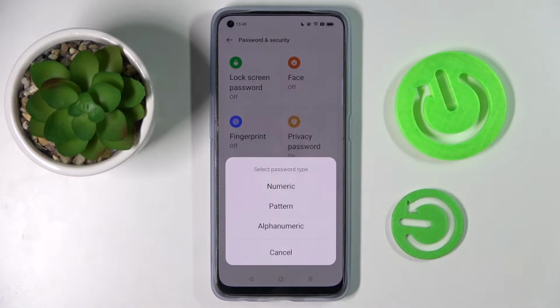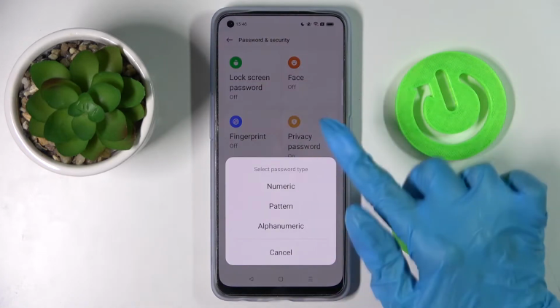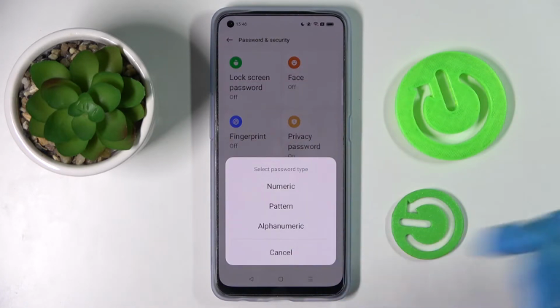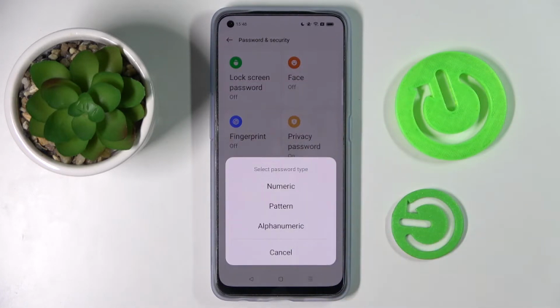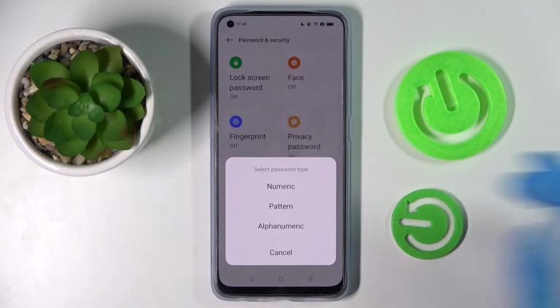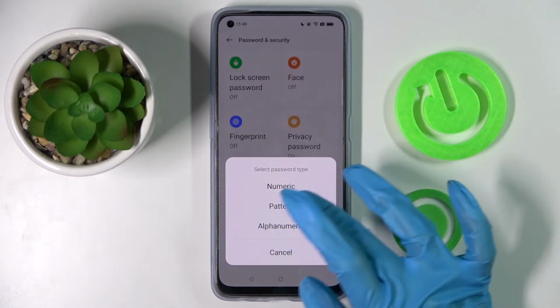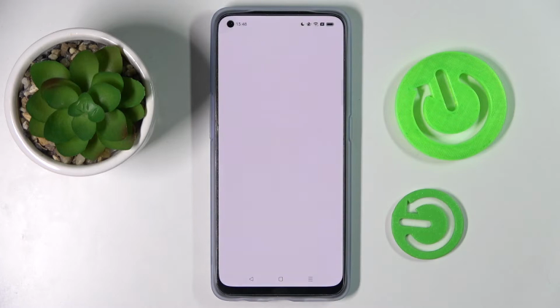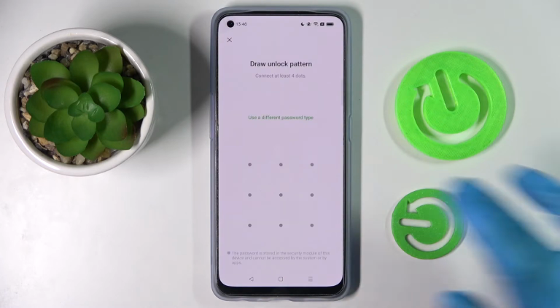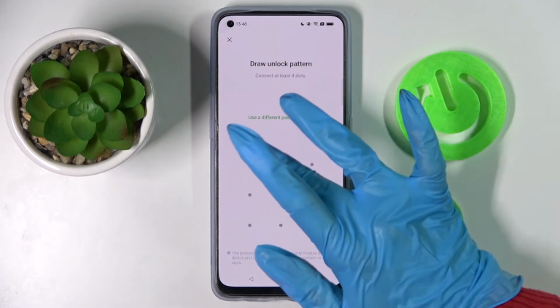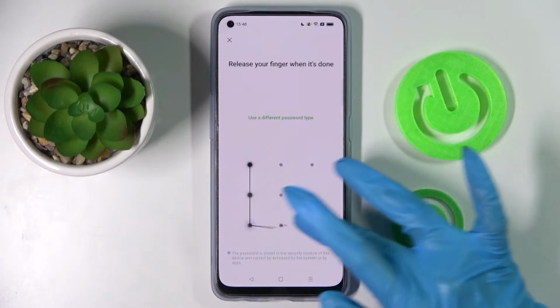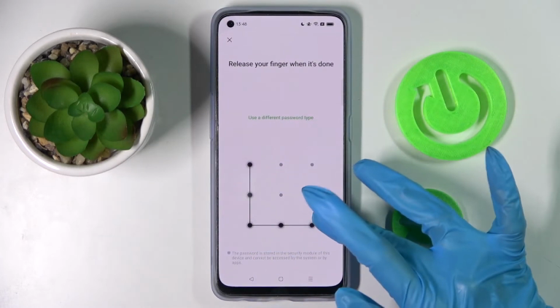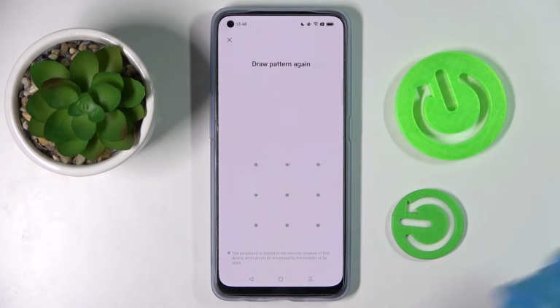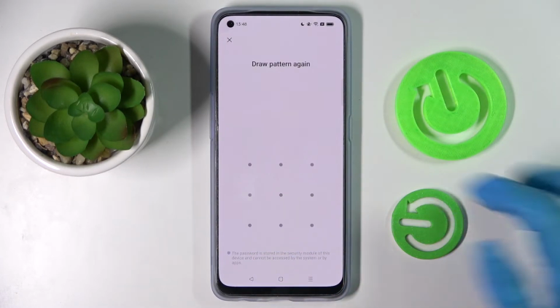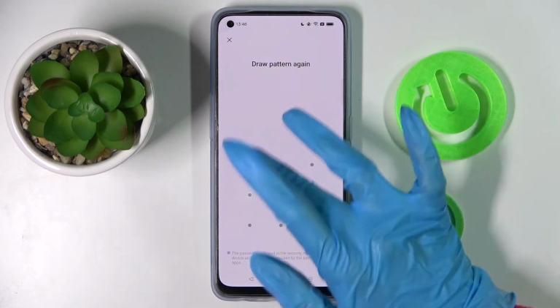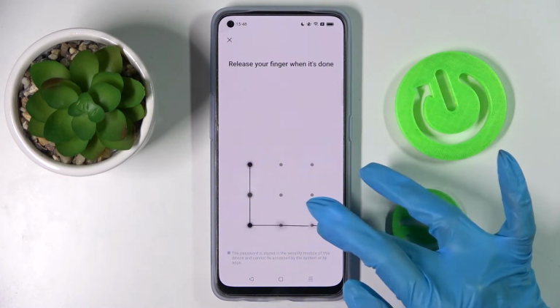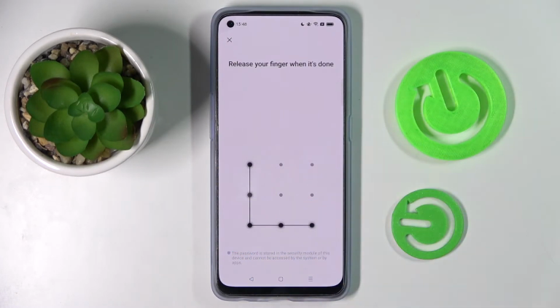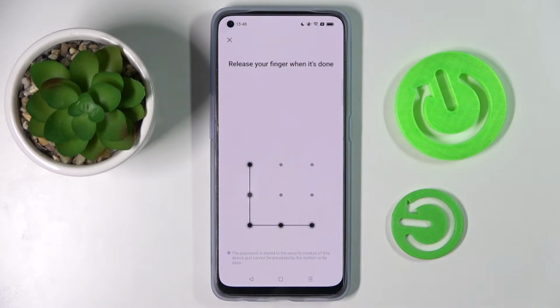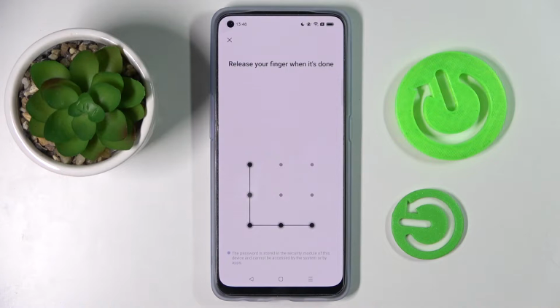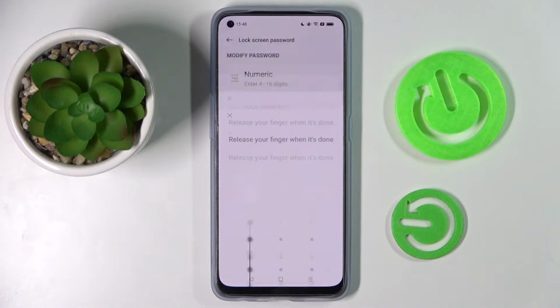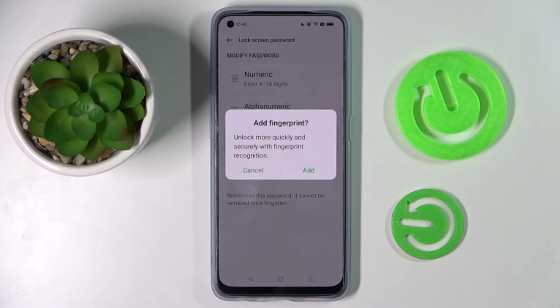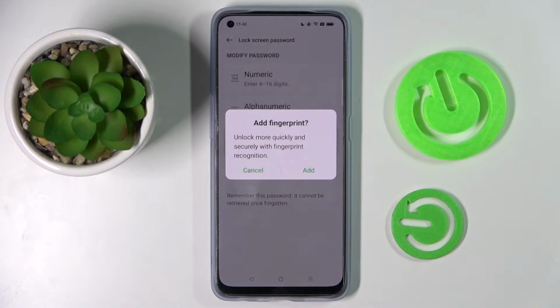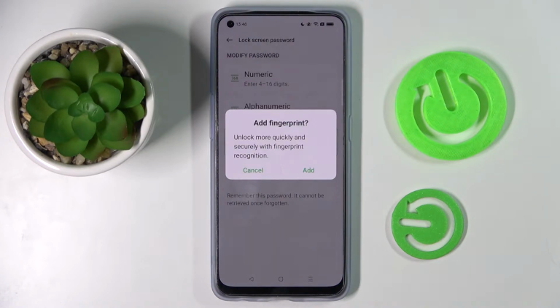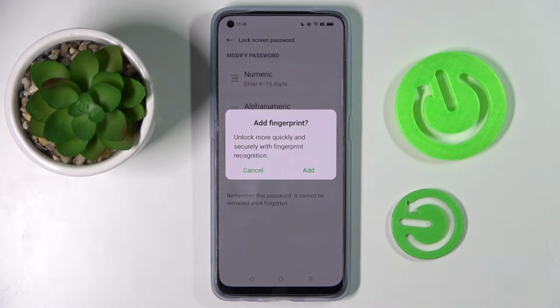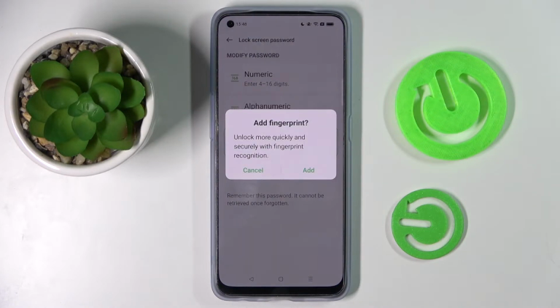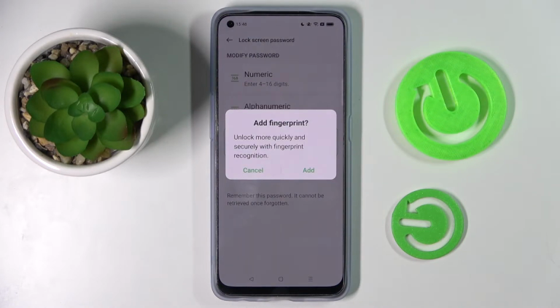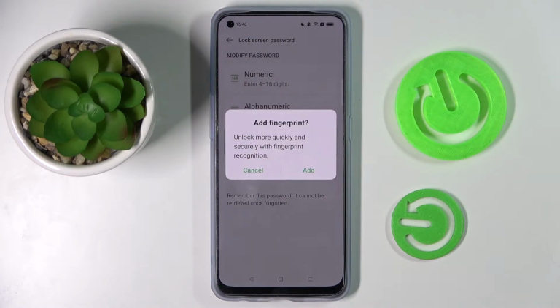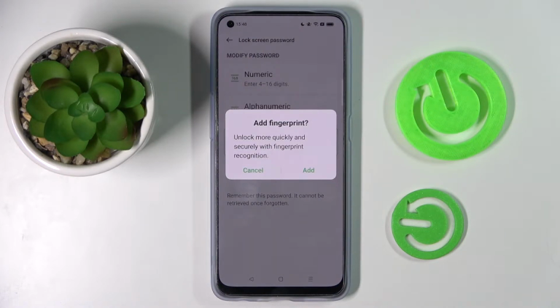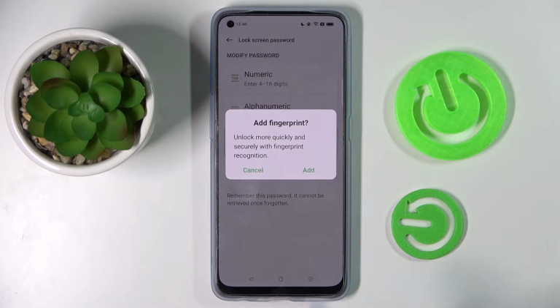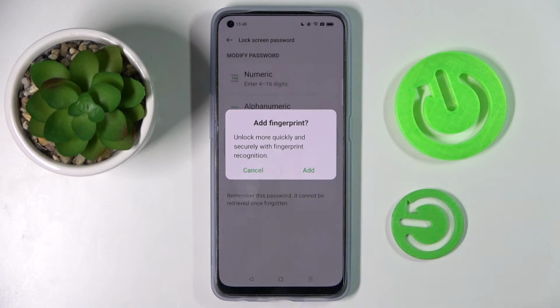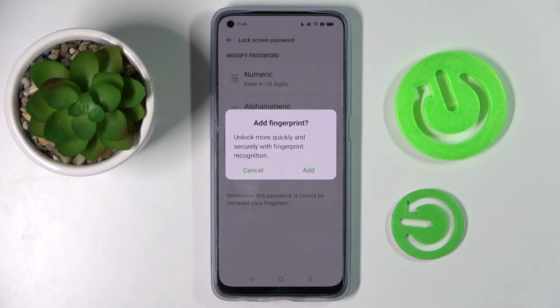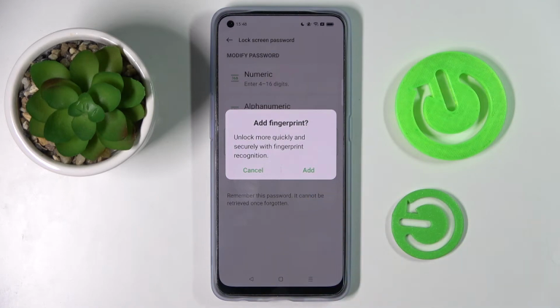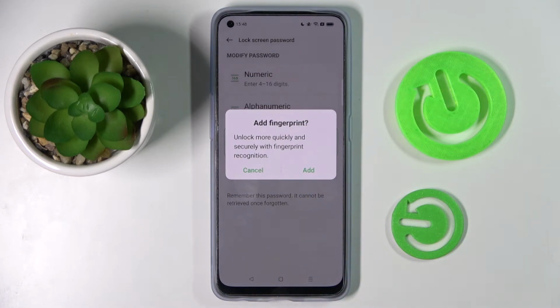Now you need to click on one of those — I will go with Pattern — and enter your new lock-in method. Following that you need to repeat it. Over here, if you wish to add your fingerprint, you can do that right away by choosing Add and following the instructions.